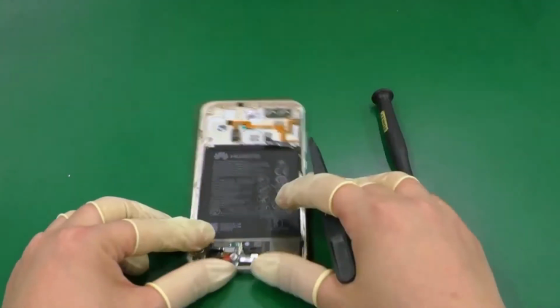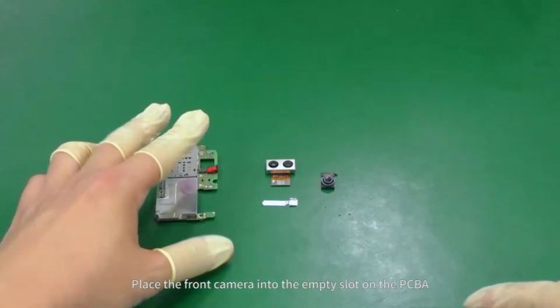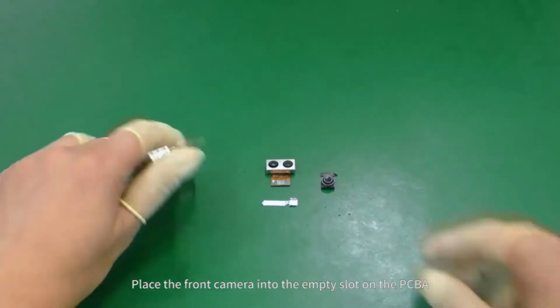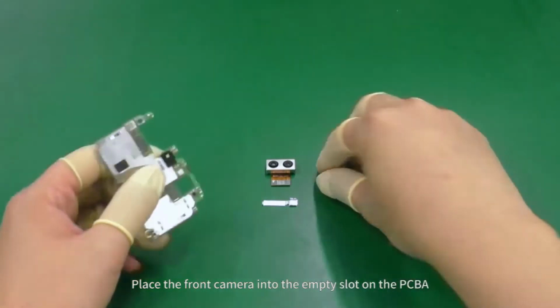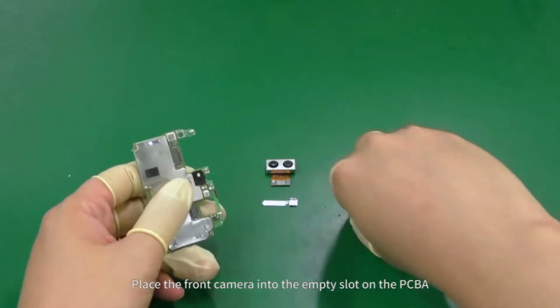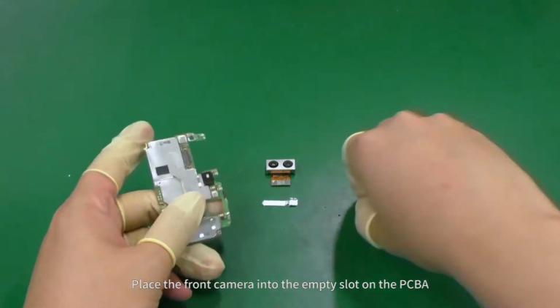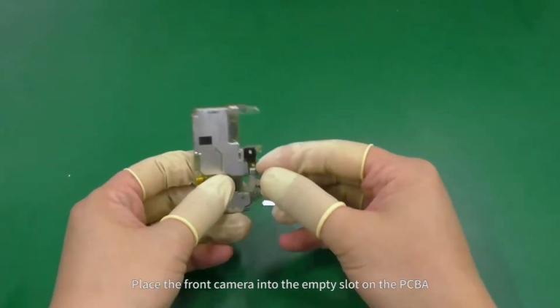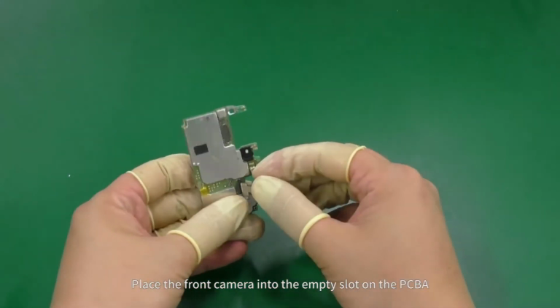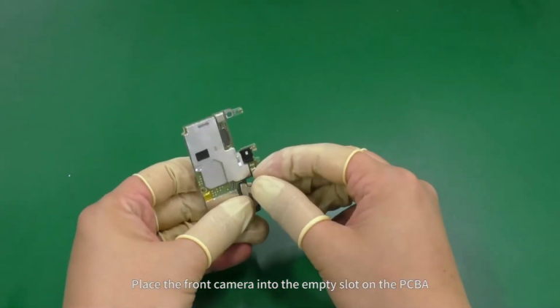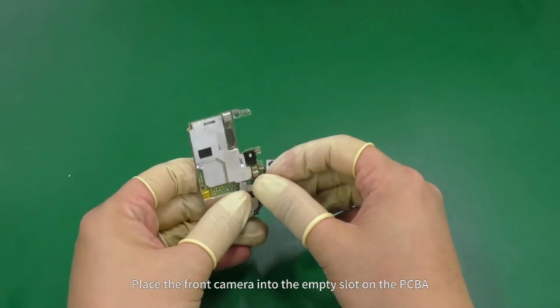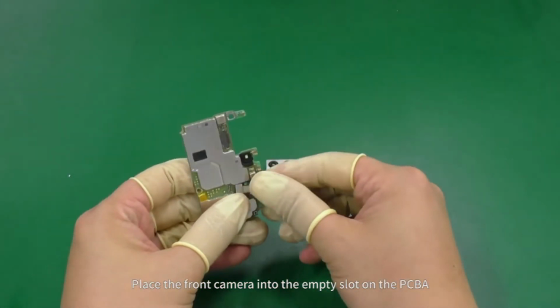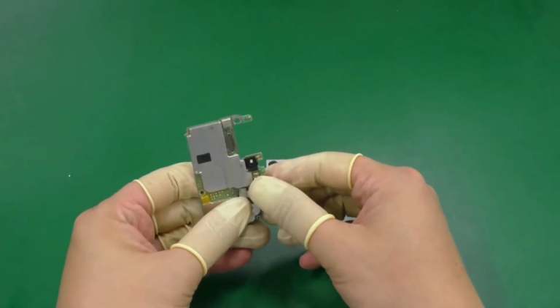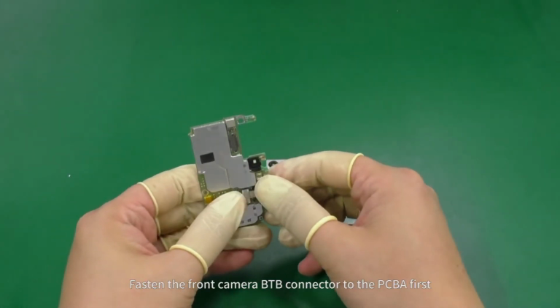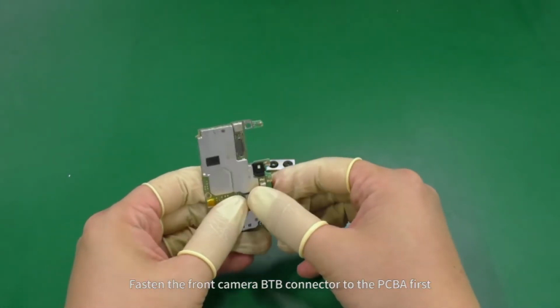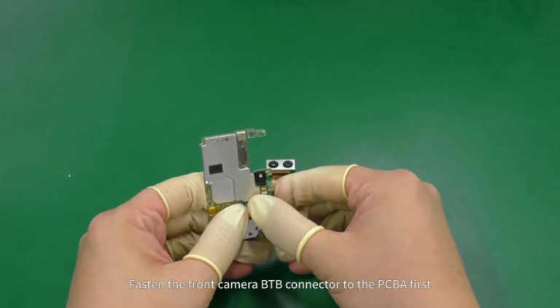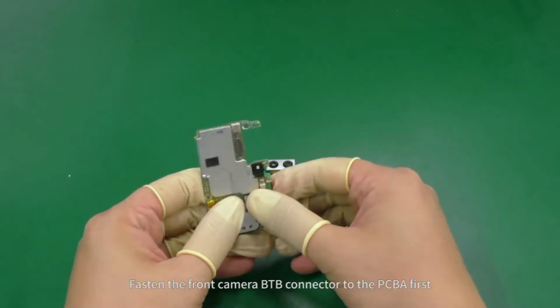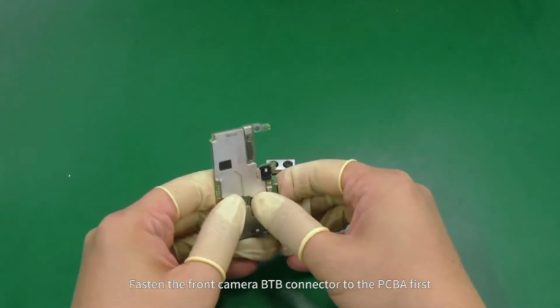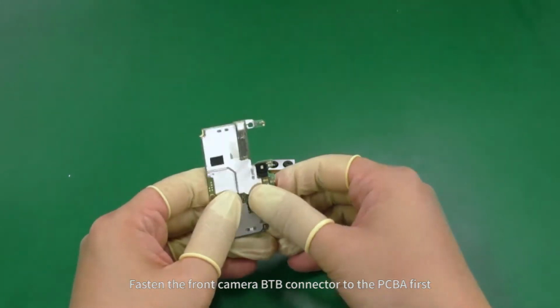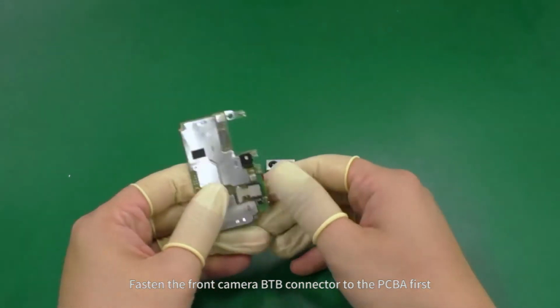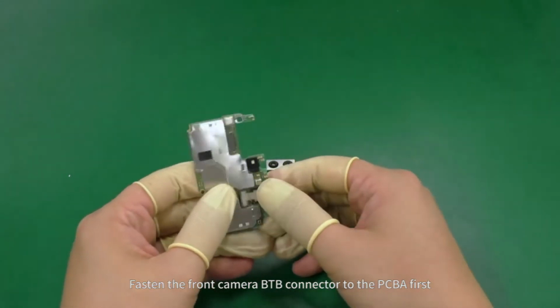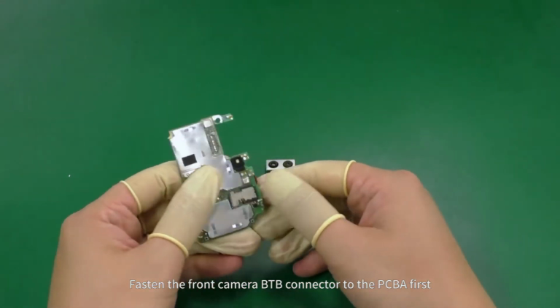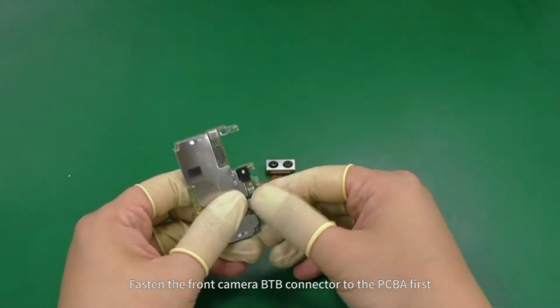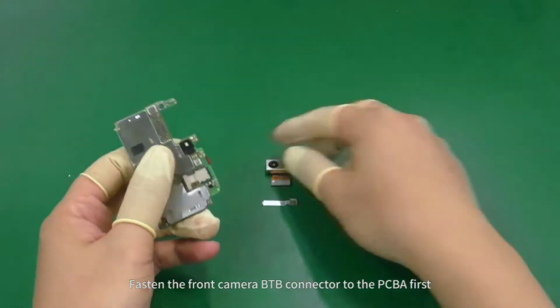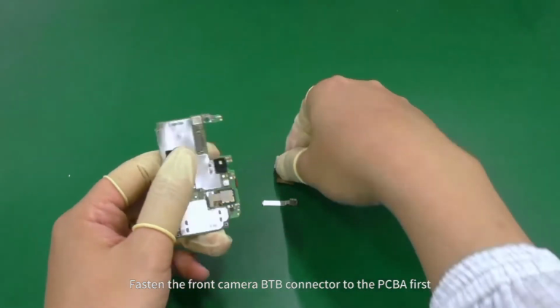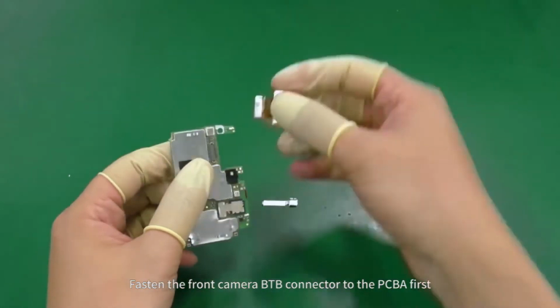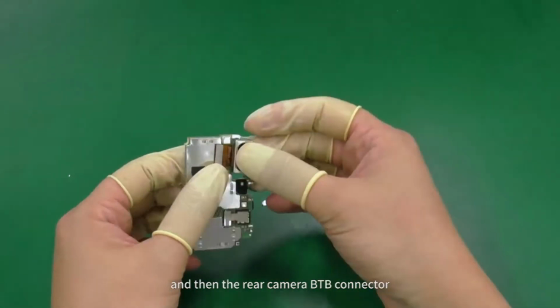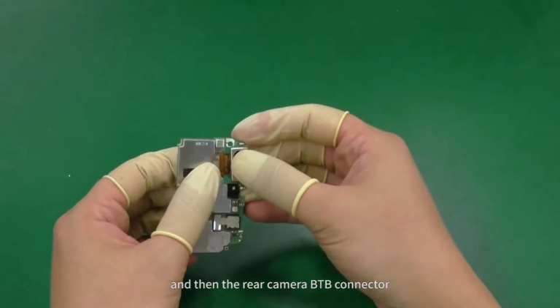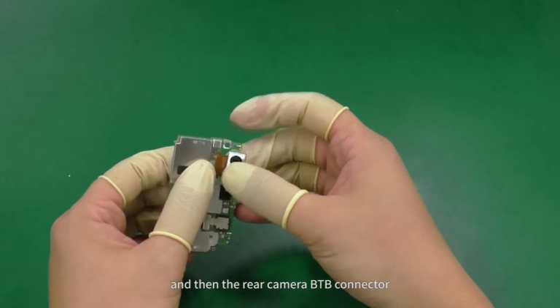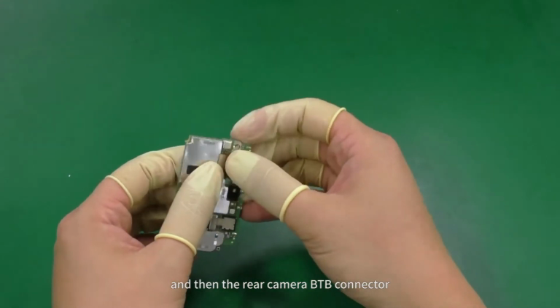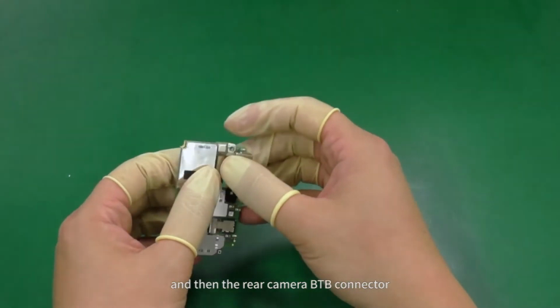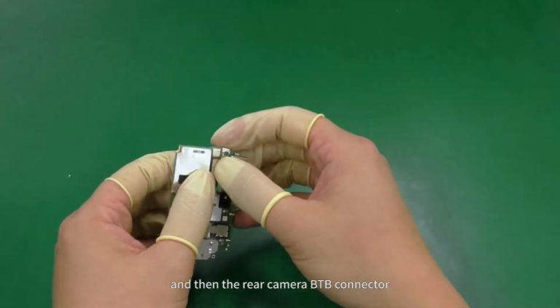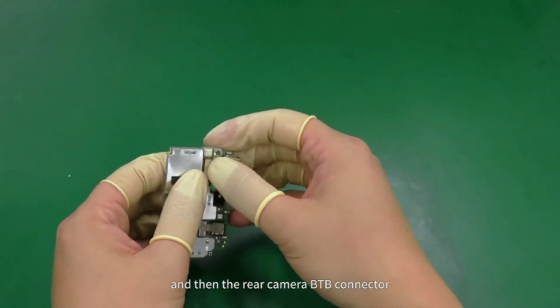Fasten the front camera into the empty slot on the PCB A. Fasten the front camera B2B connector to the PCB A first, and then the rear camera B2B connector.